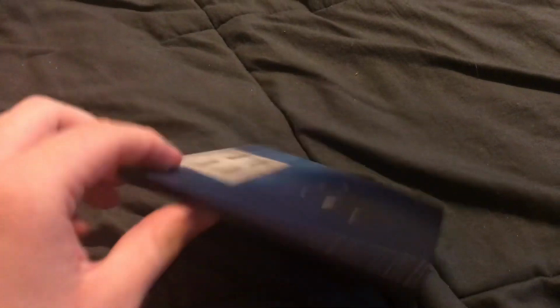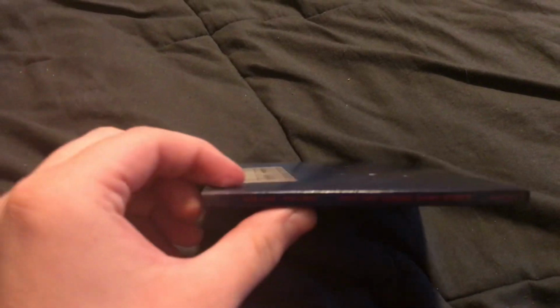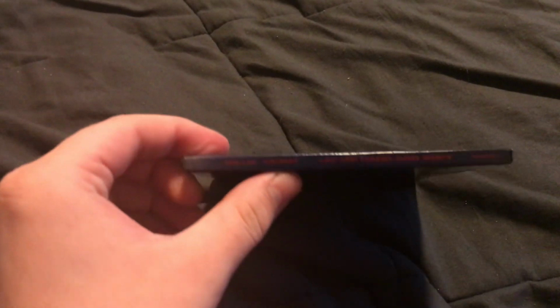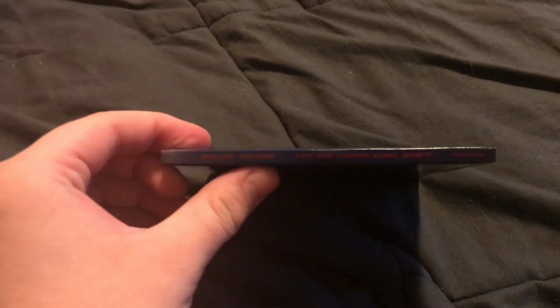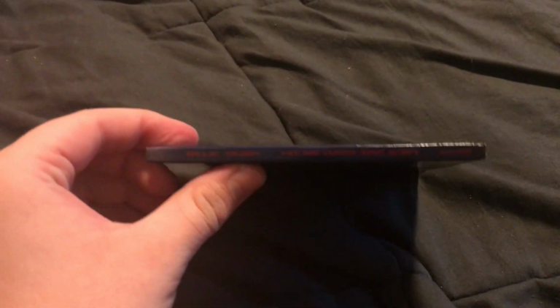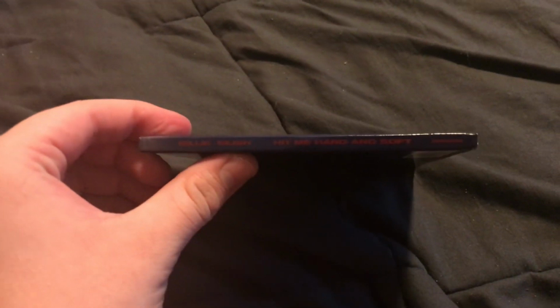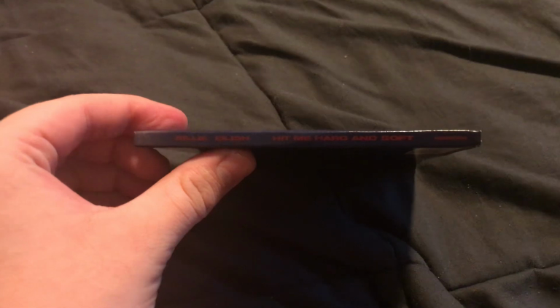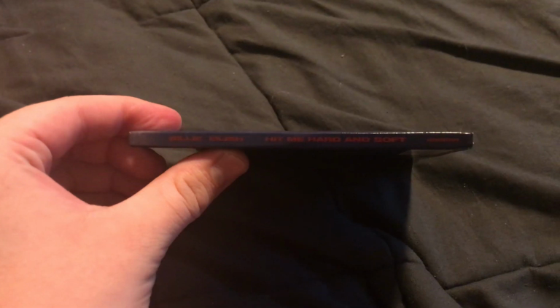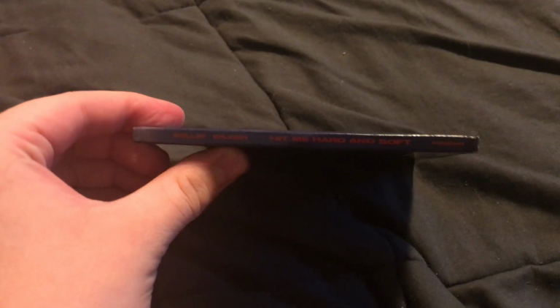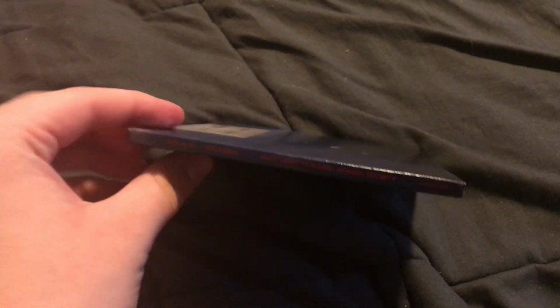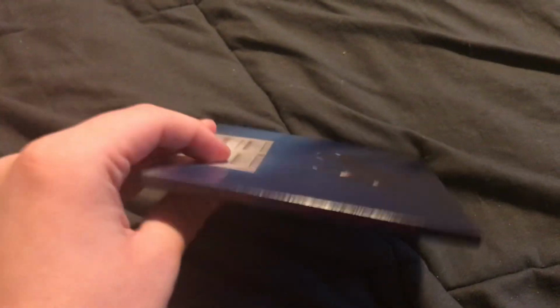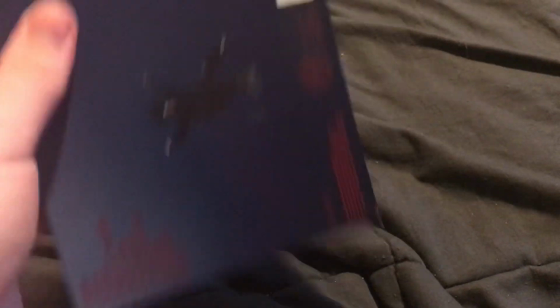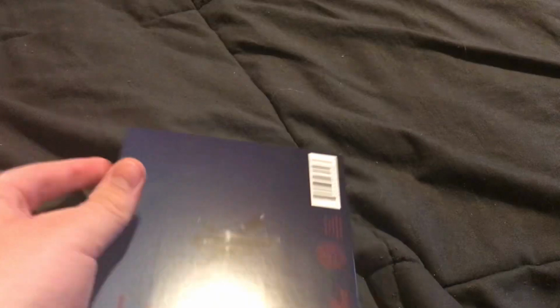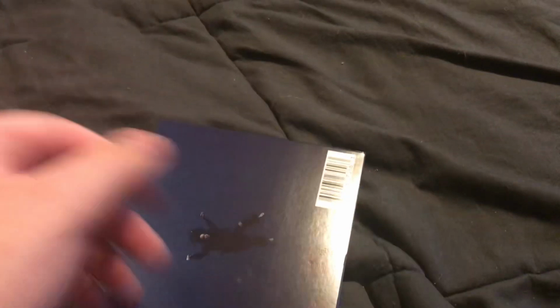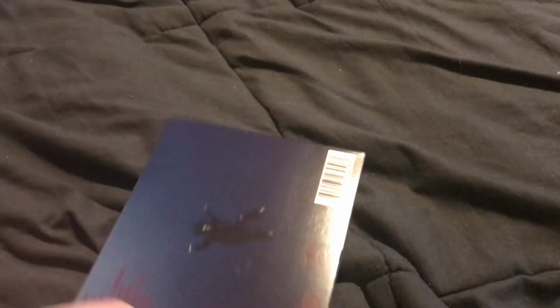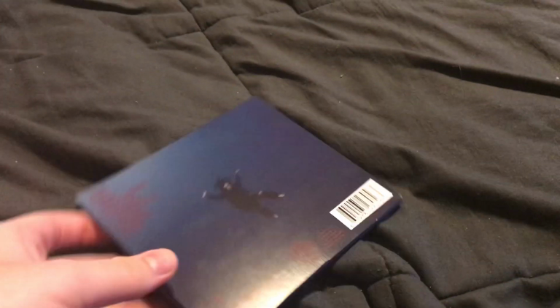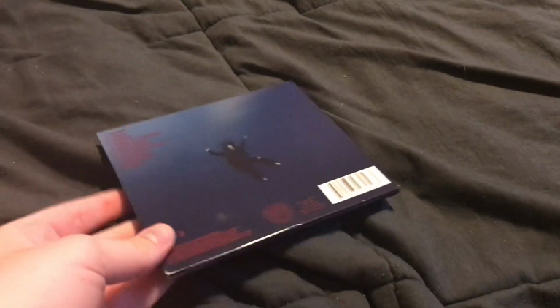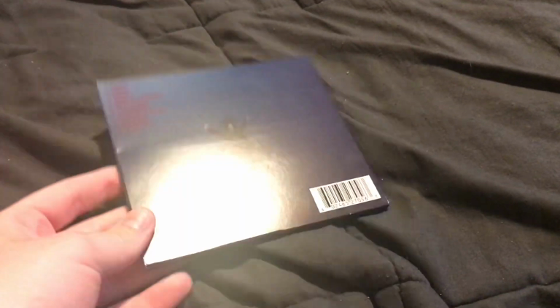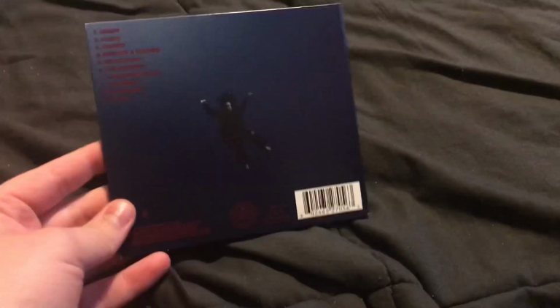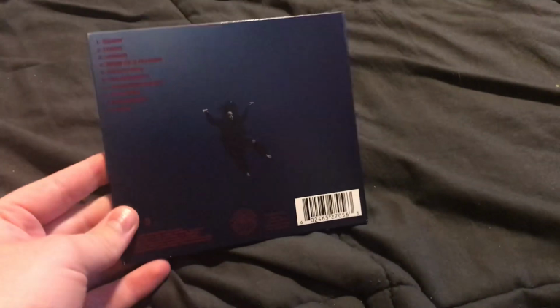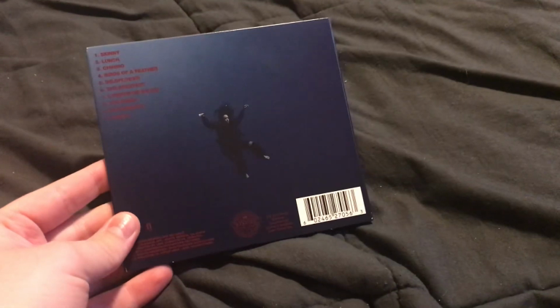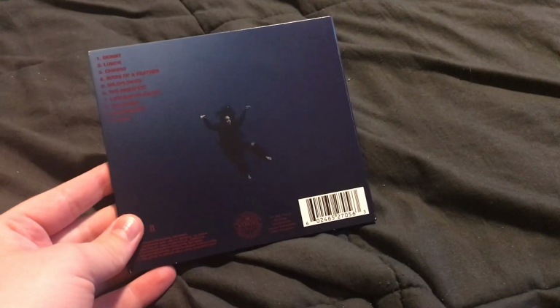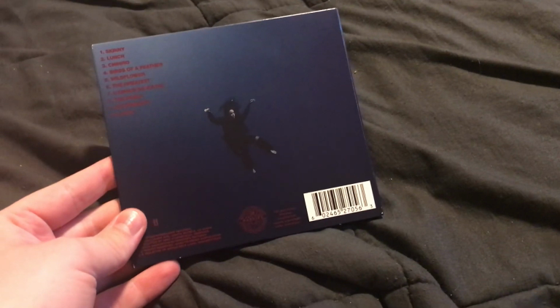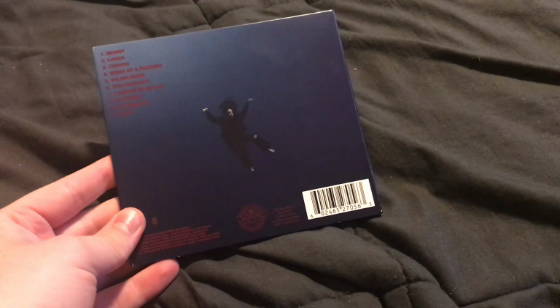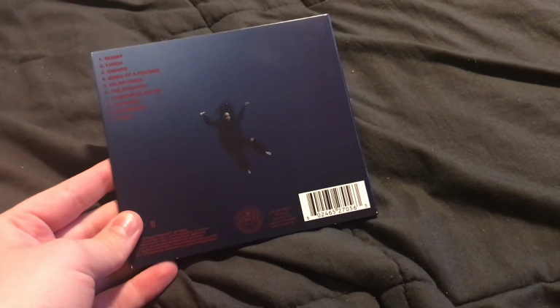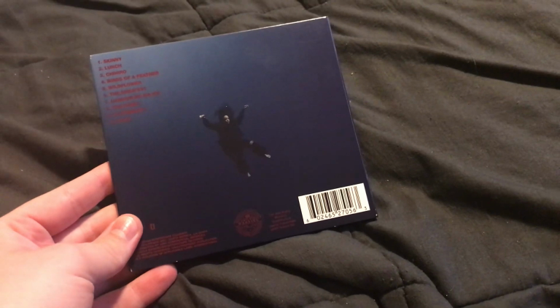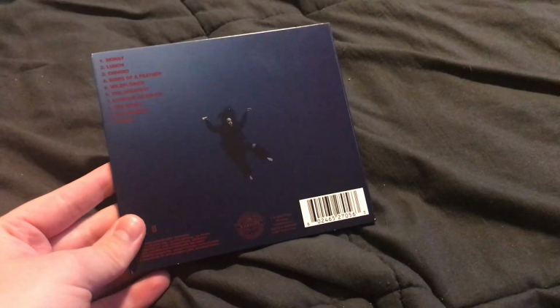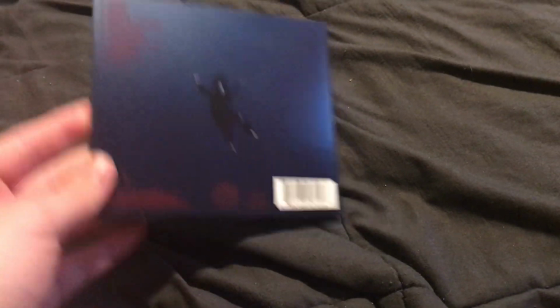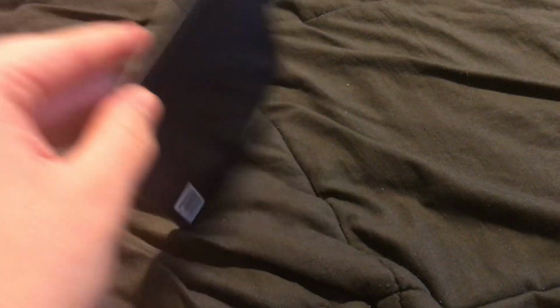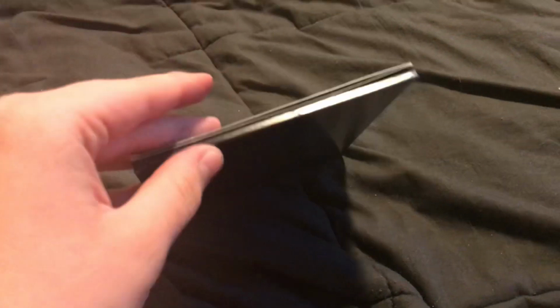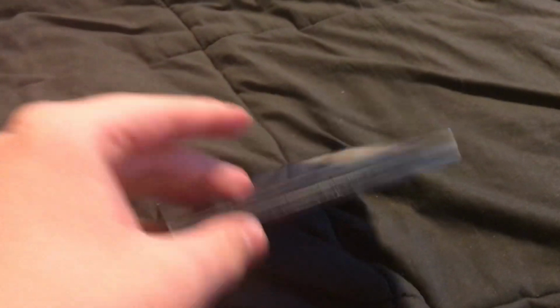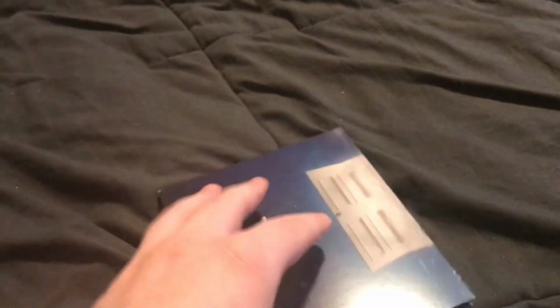So yeah, let's just get right into it. My favorite right now is Birds of a Feather off of this album.